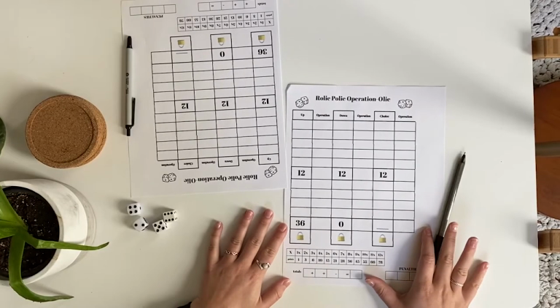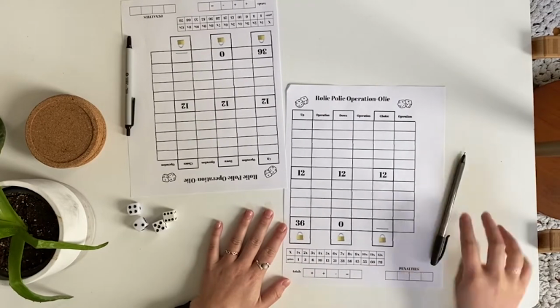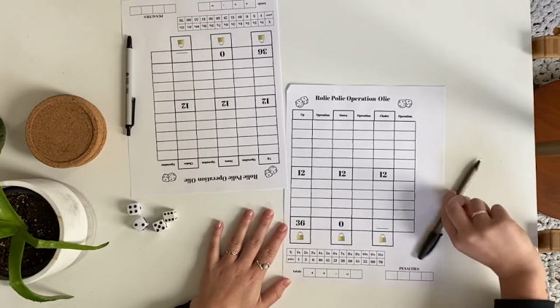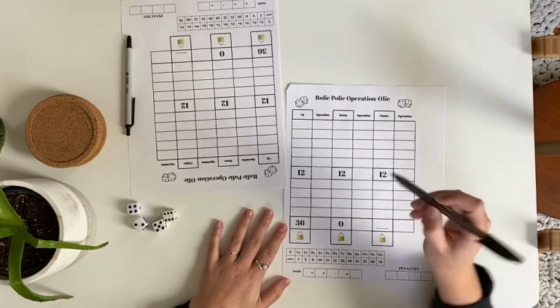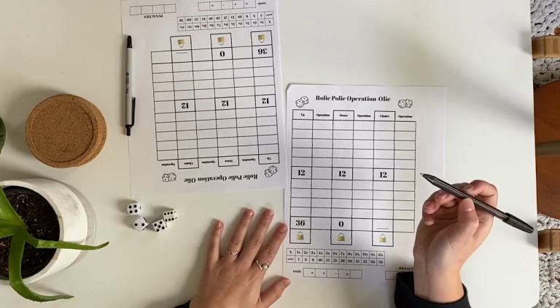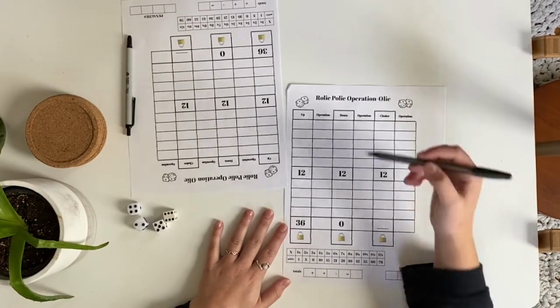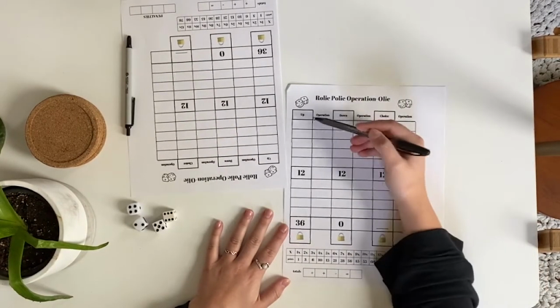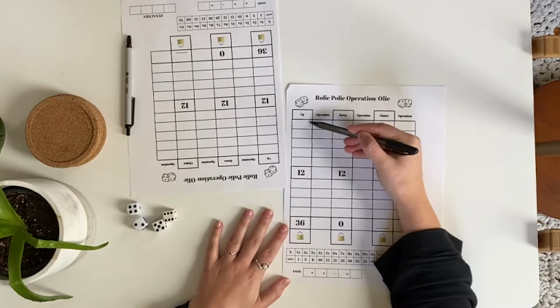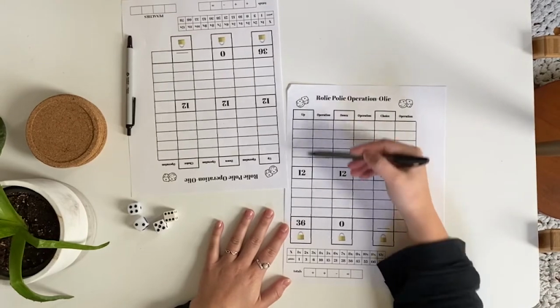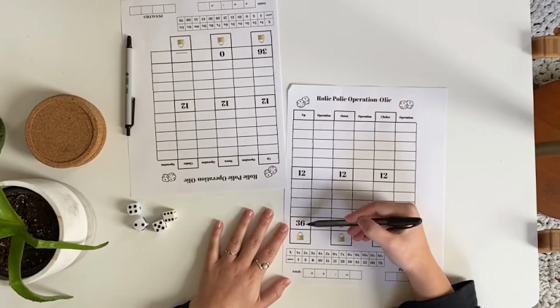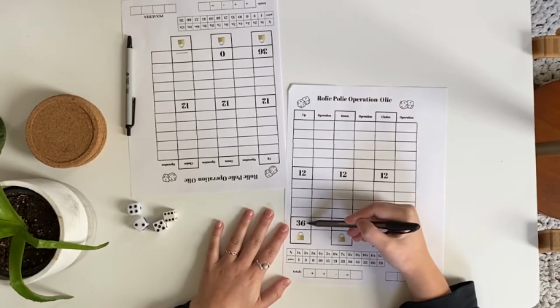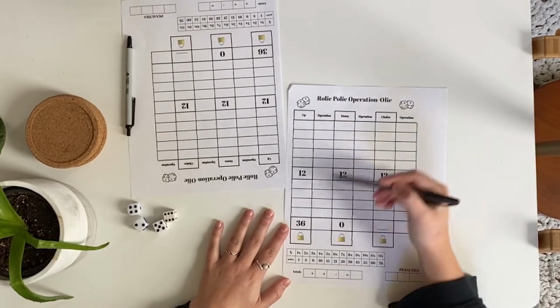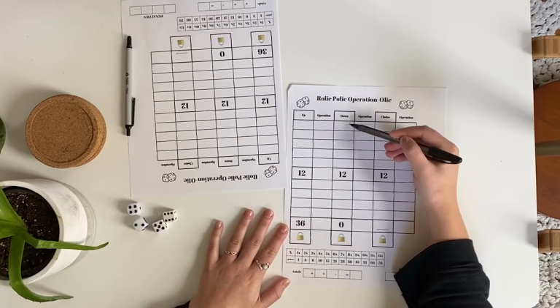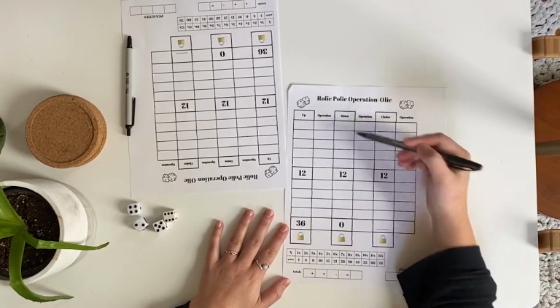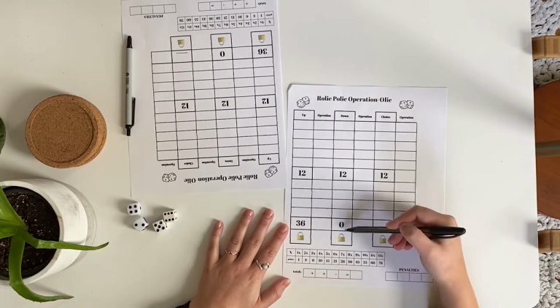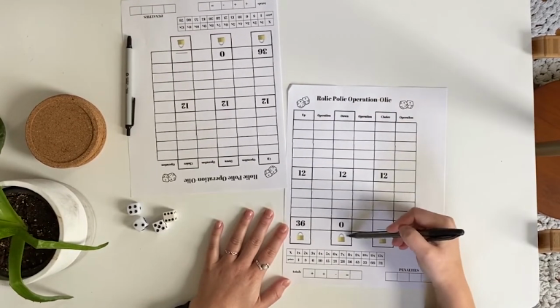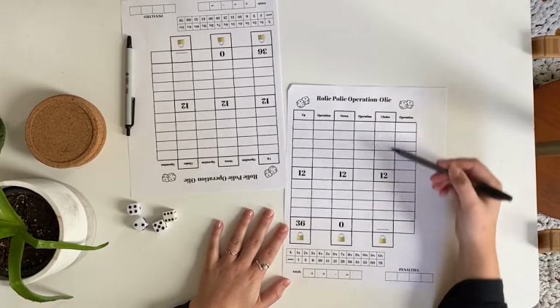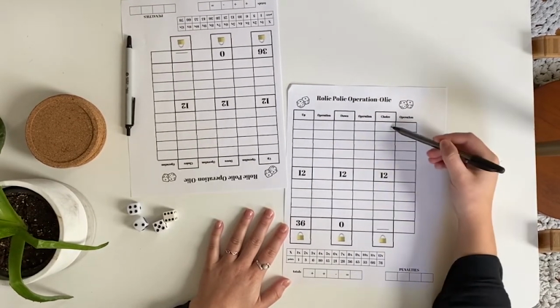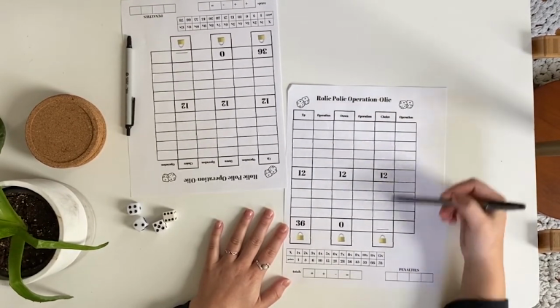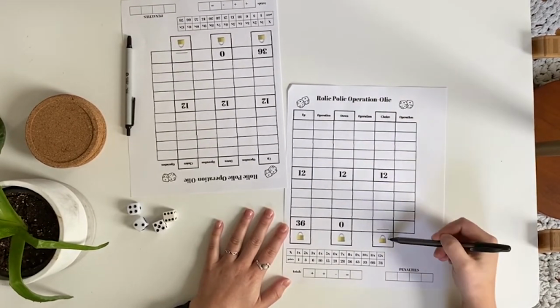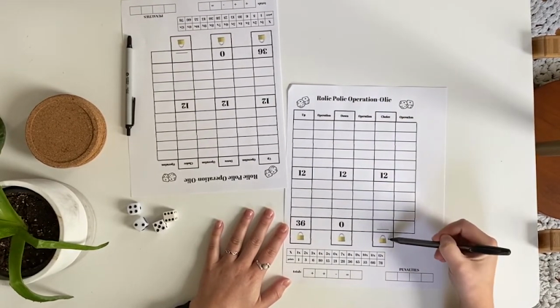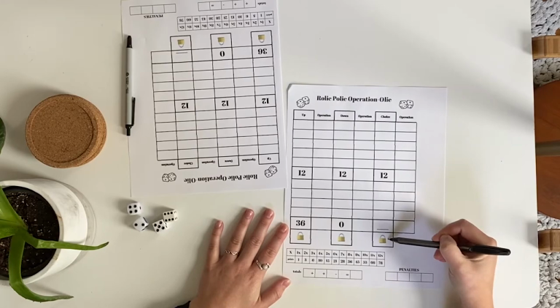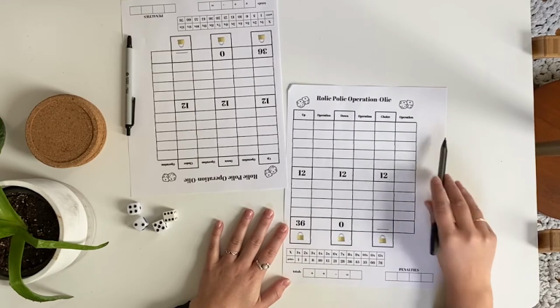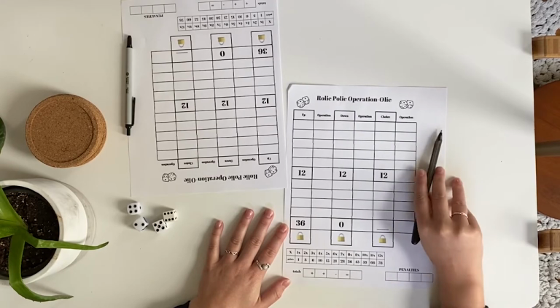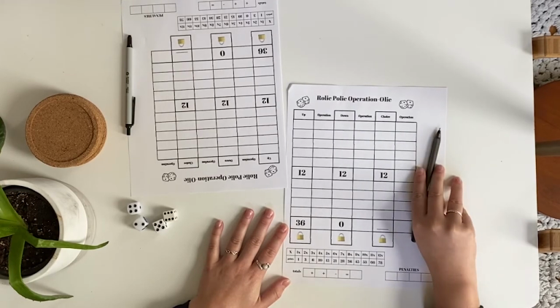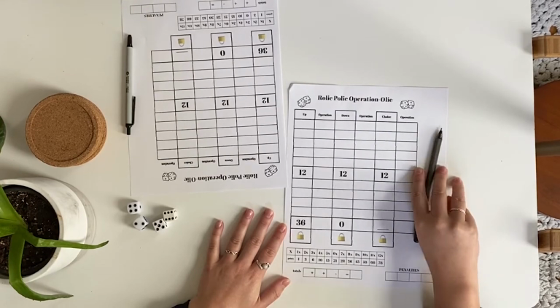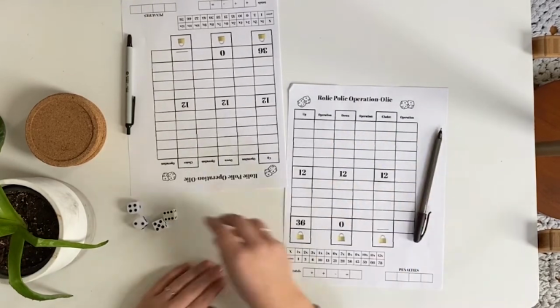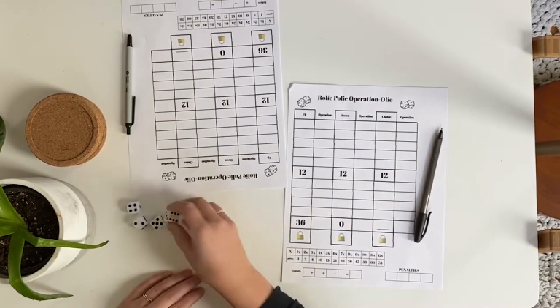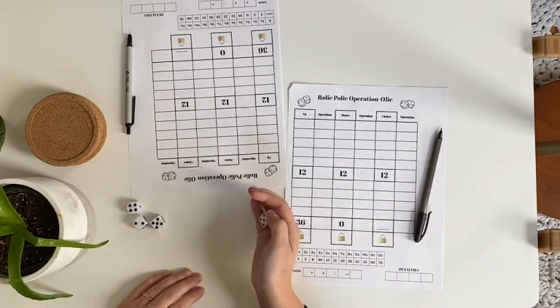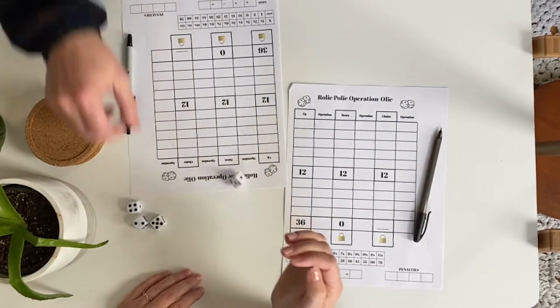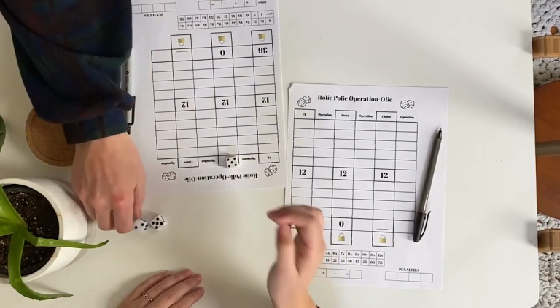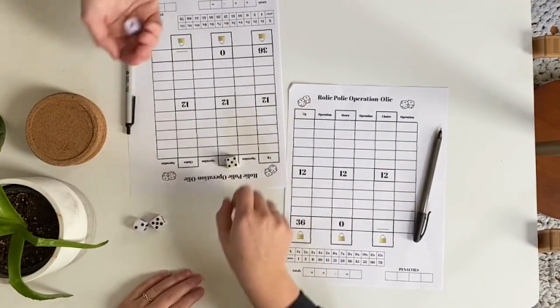Each player takes a score sheet and something to write with. Before playing, it's important to understand one basic rule, which is that numbers must be filled in from top to bottom in each of the columns.